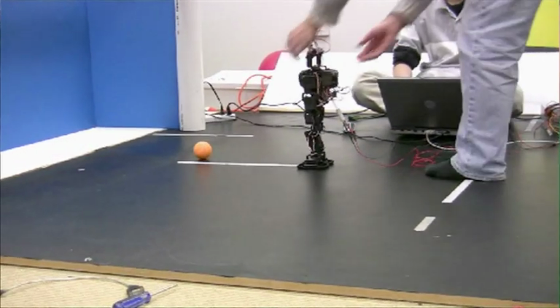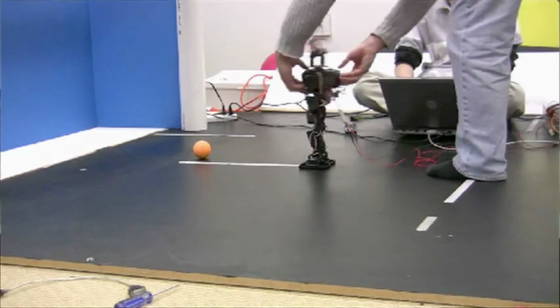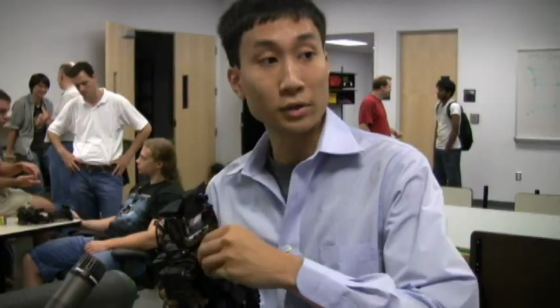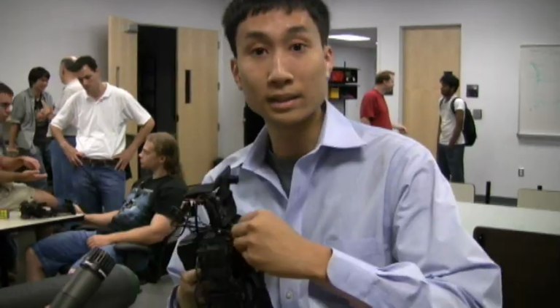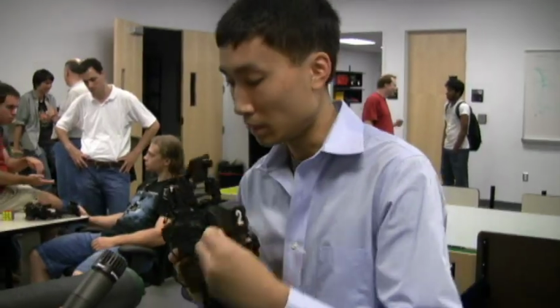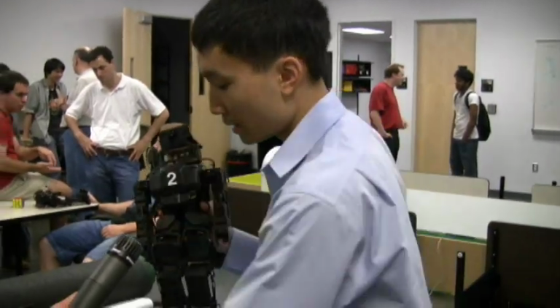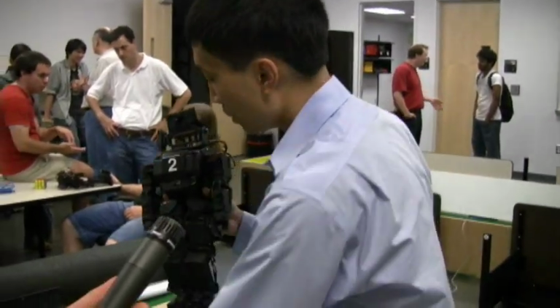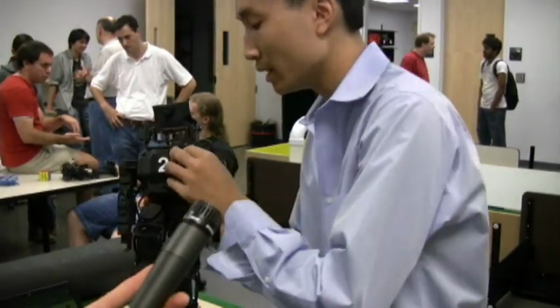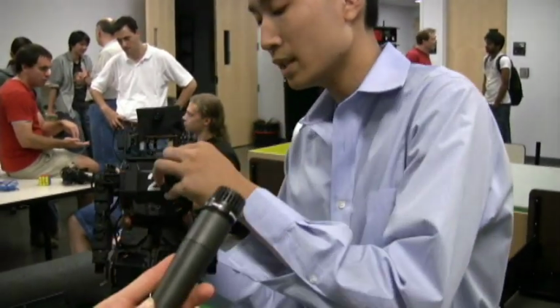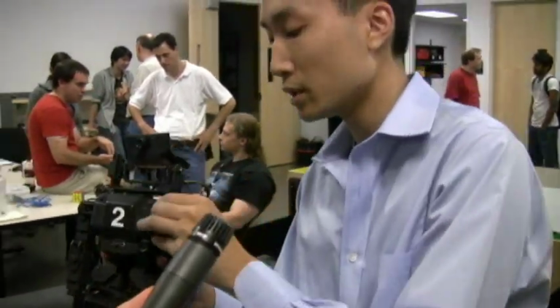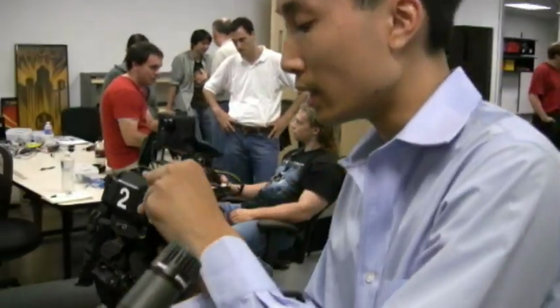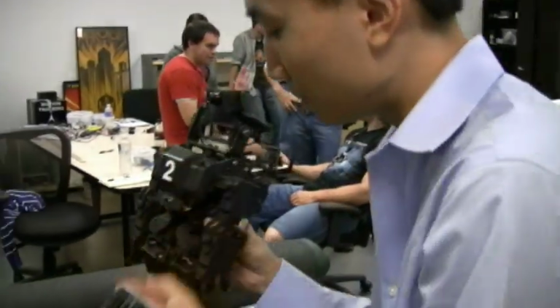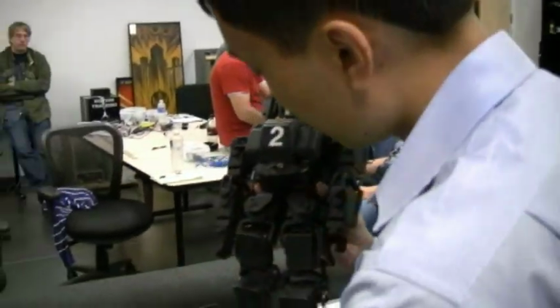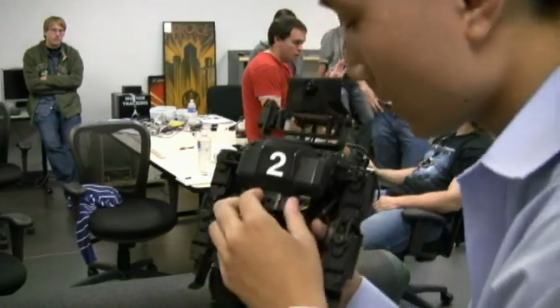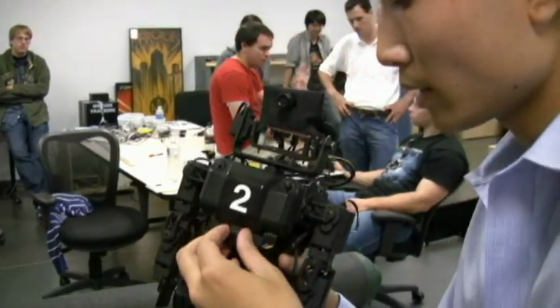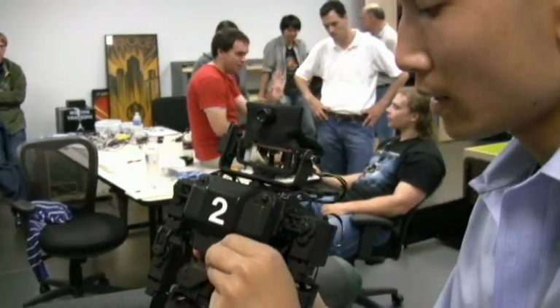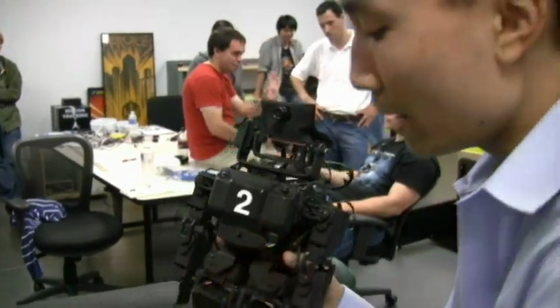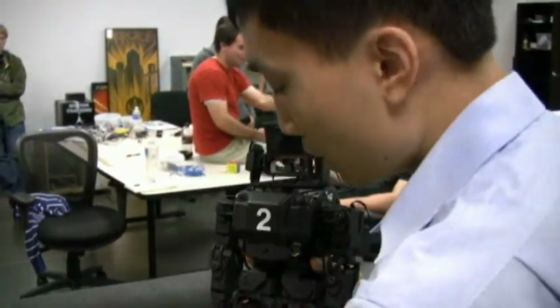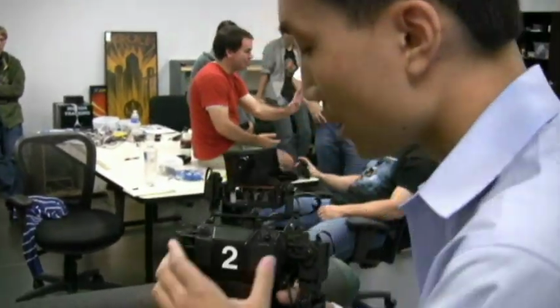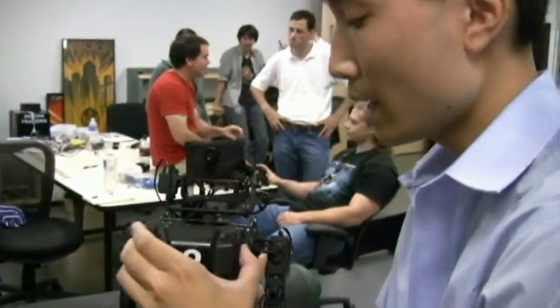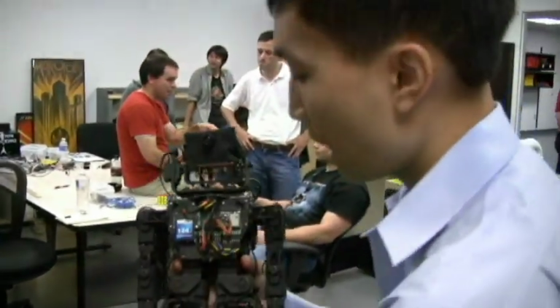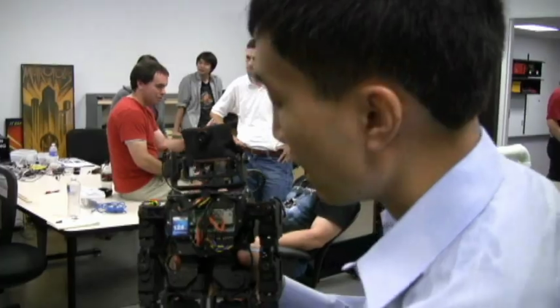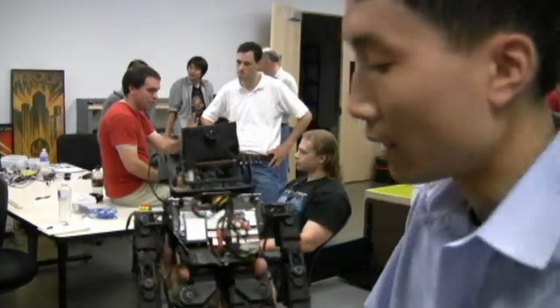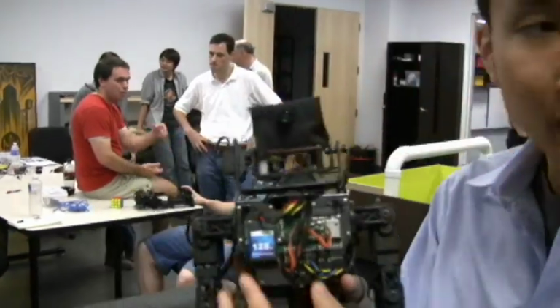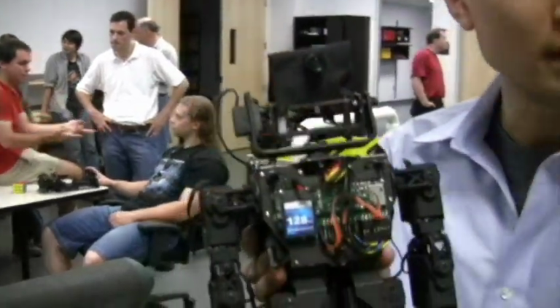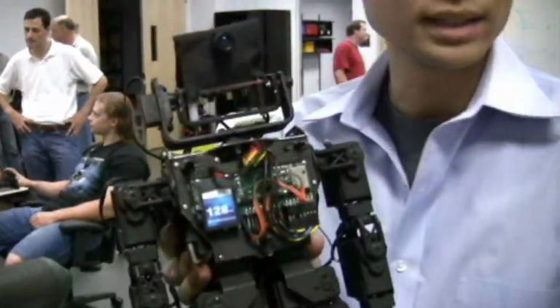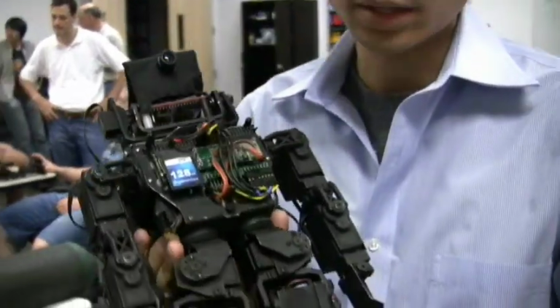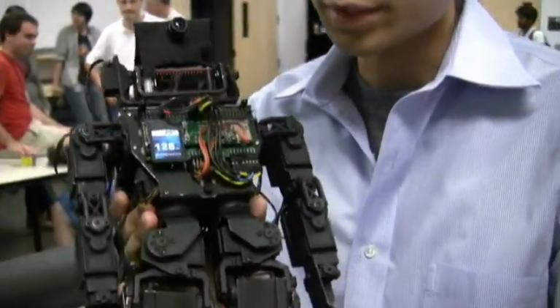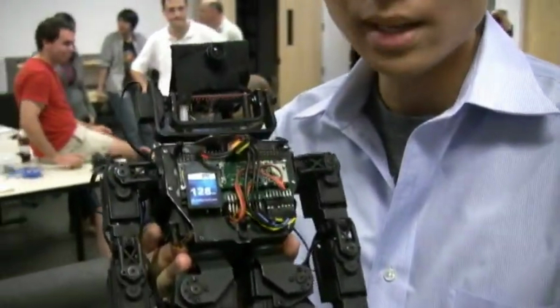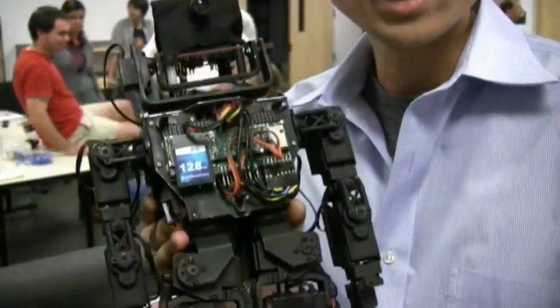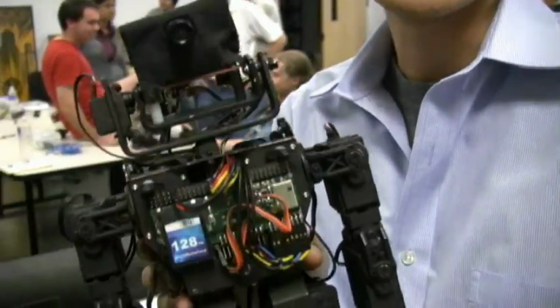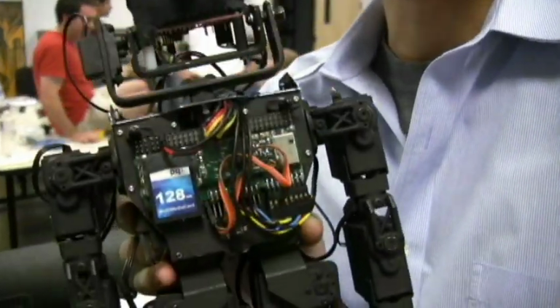We have to modify these robots to actually play soccer. What we did is we added a computer, a camera, a hard drive, and things like that so that we can actually run the robot autonomously.